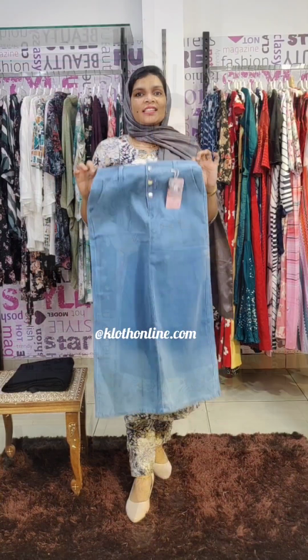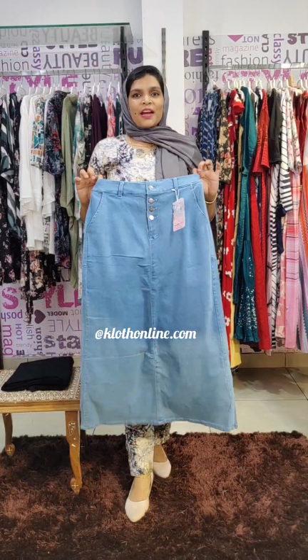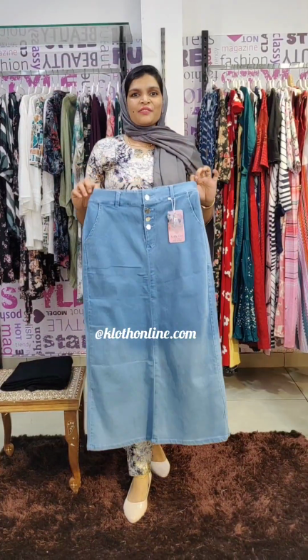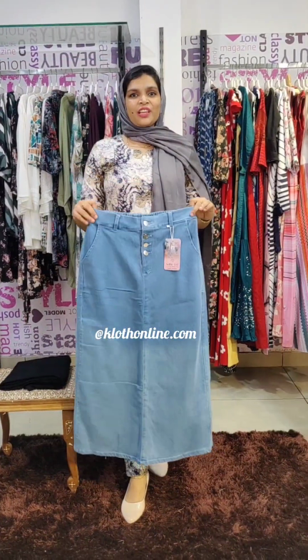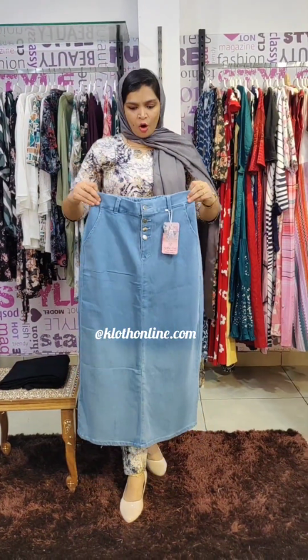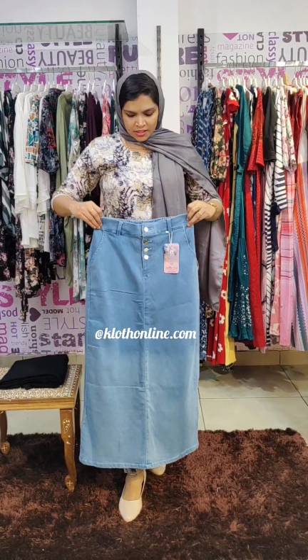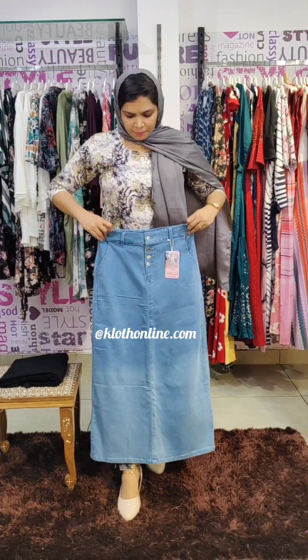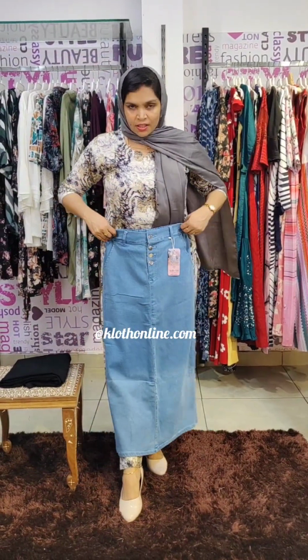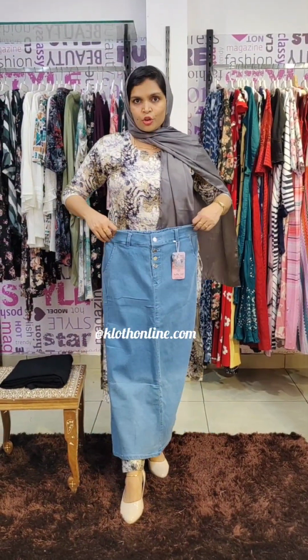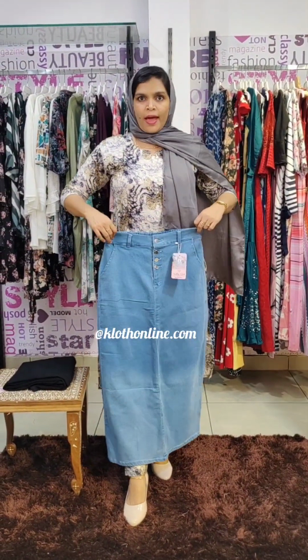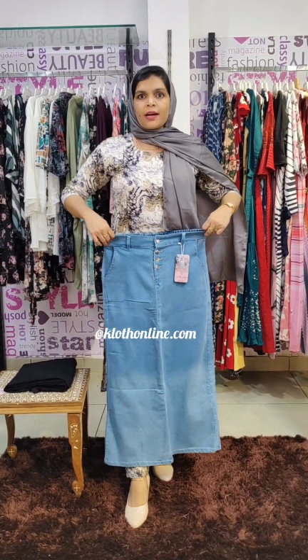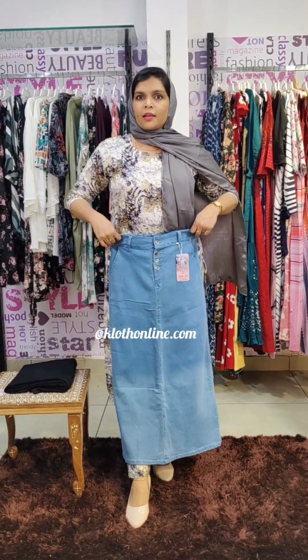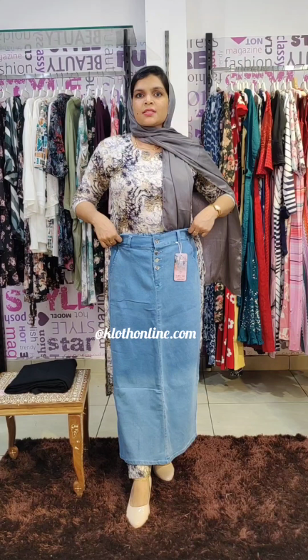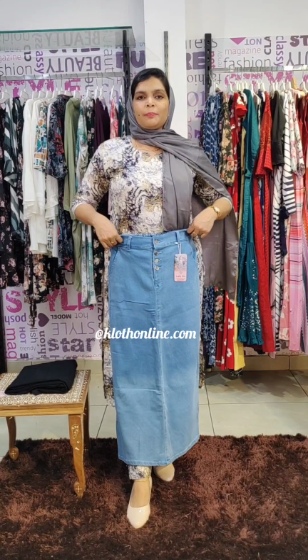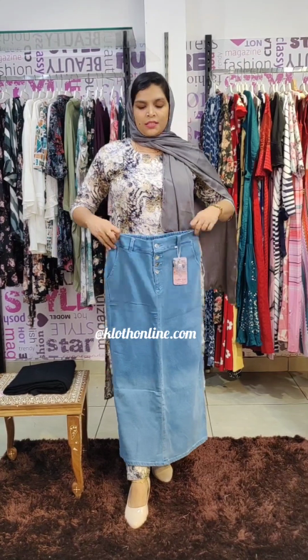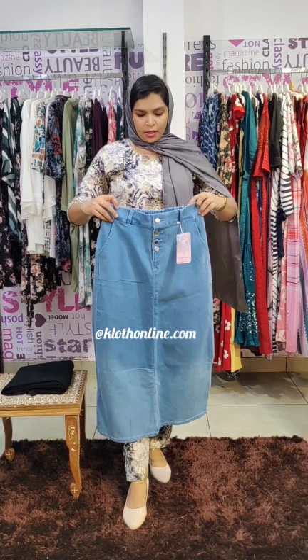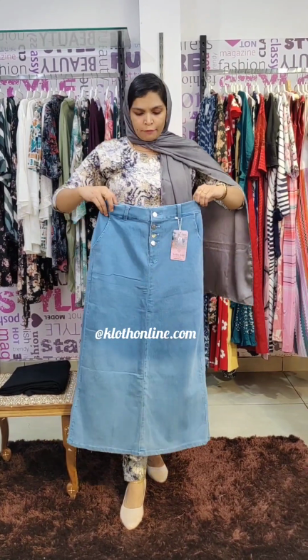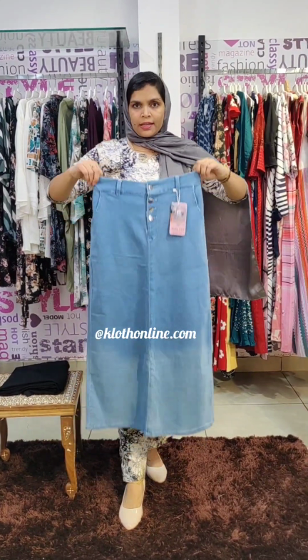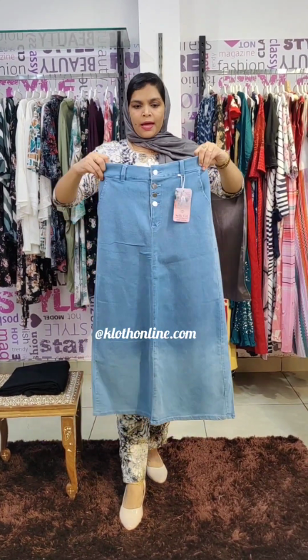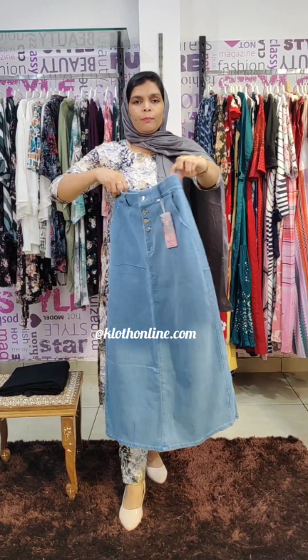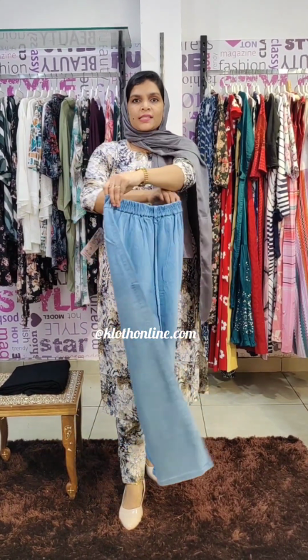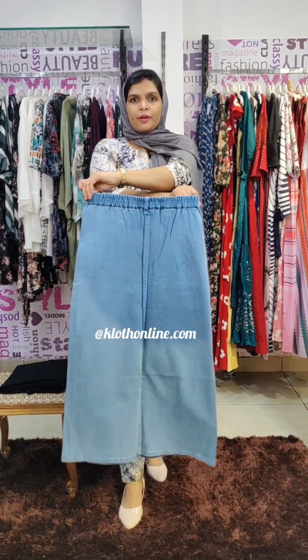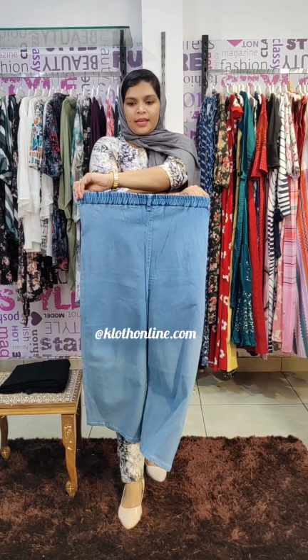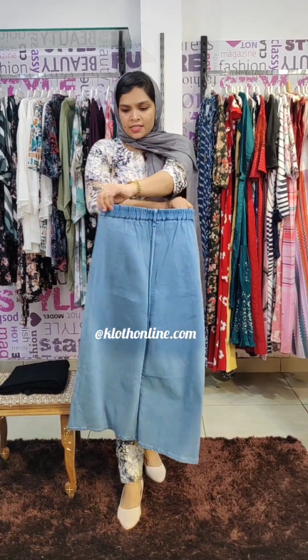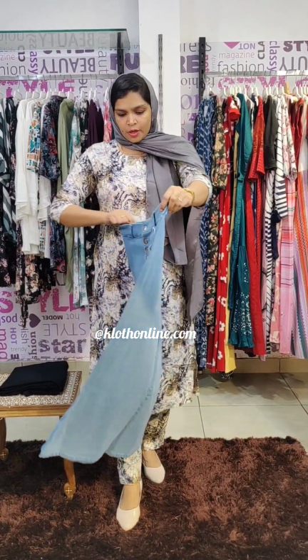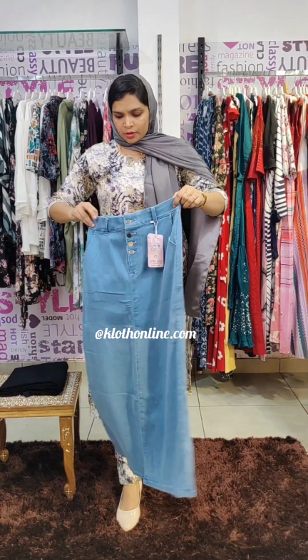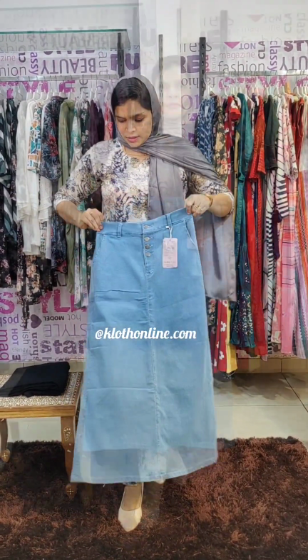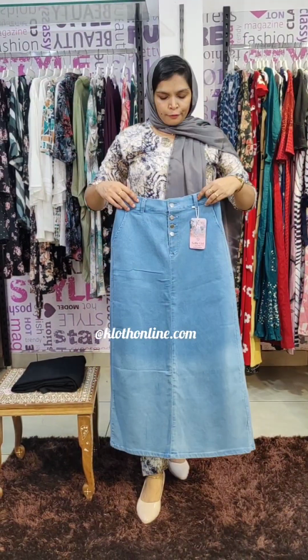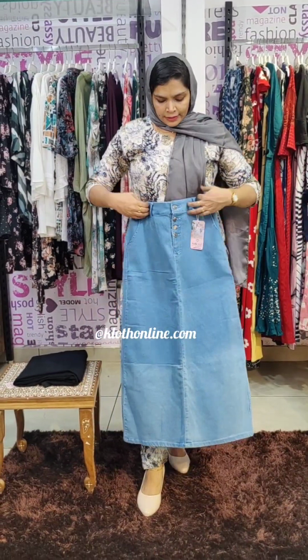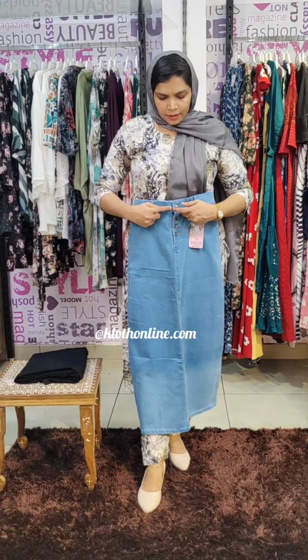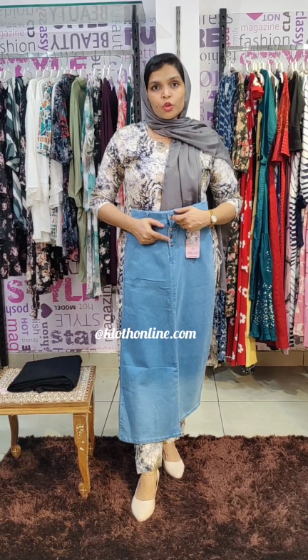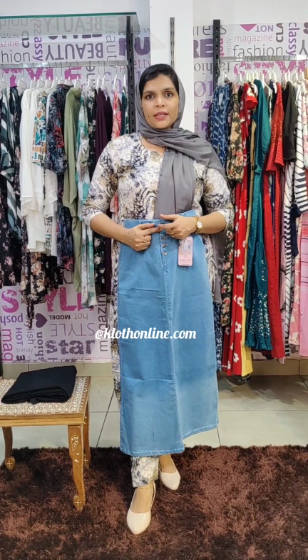The next pattern is the long skirt pattern. This is an ankle length elastic skirt. It has a front leg band, back zip, and elastic waist. There are three buttons on the front.